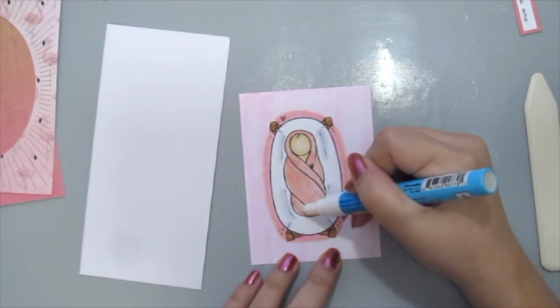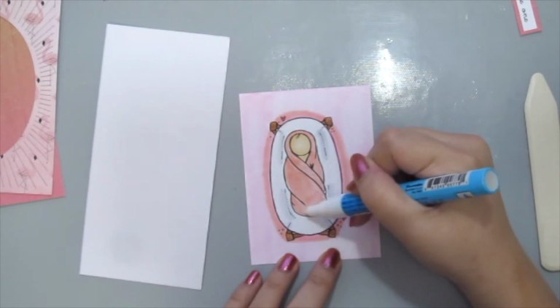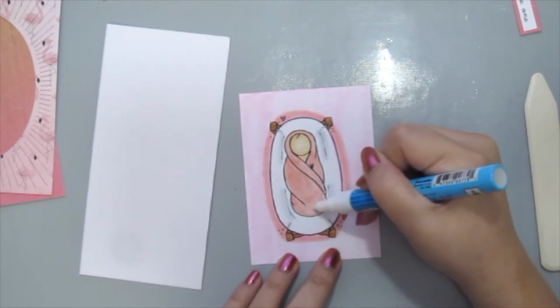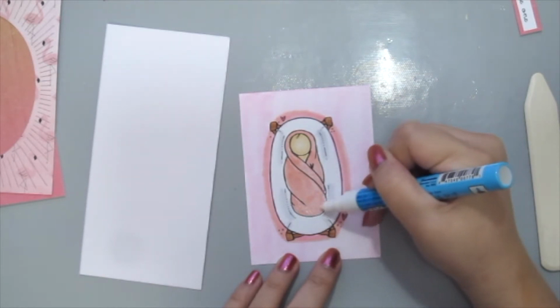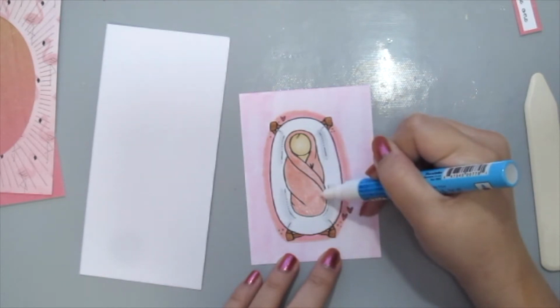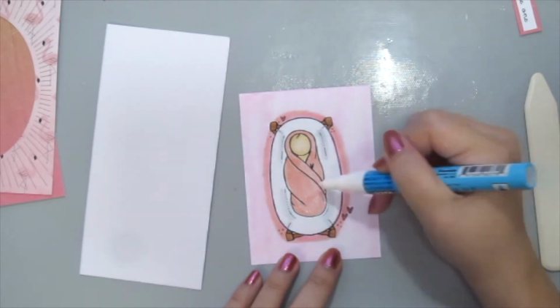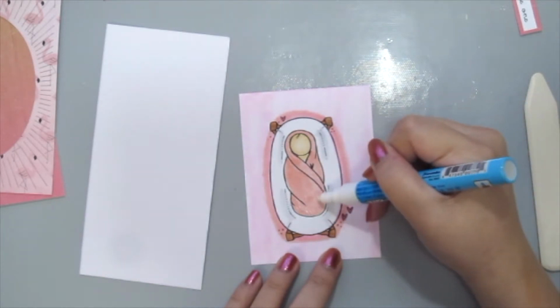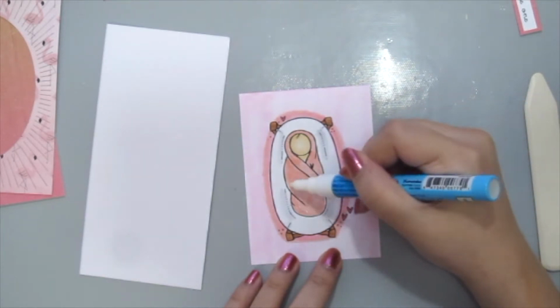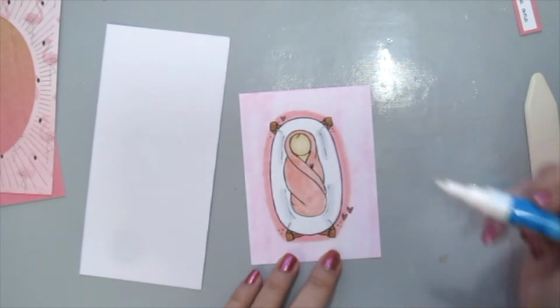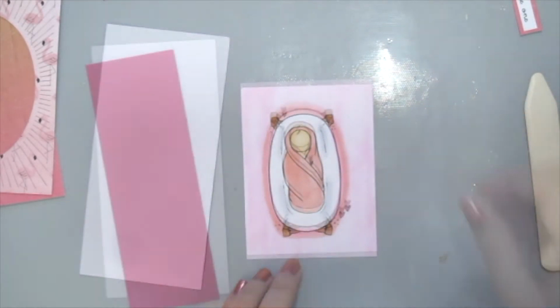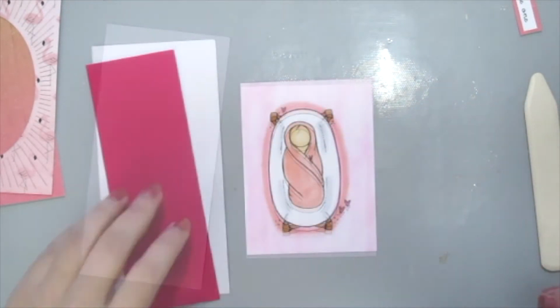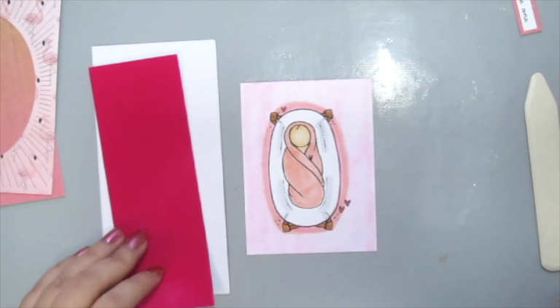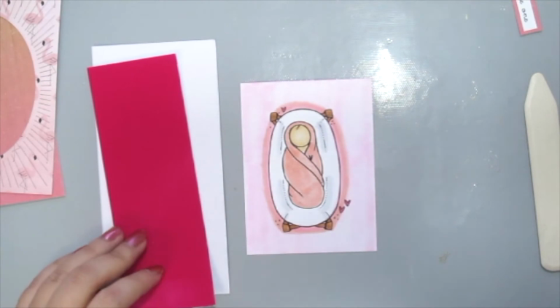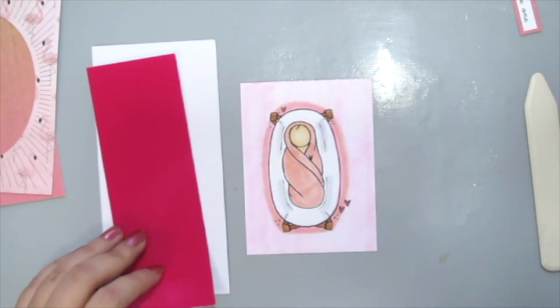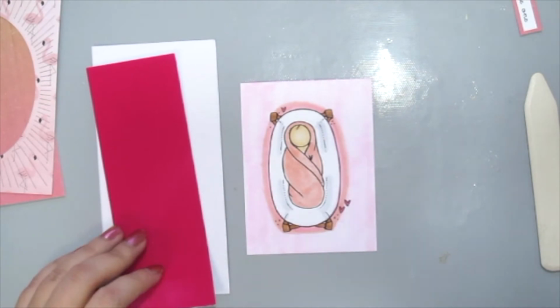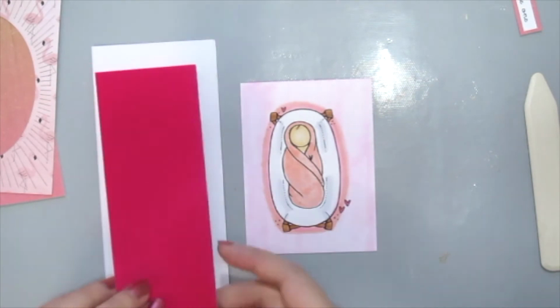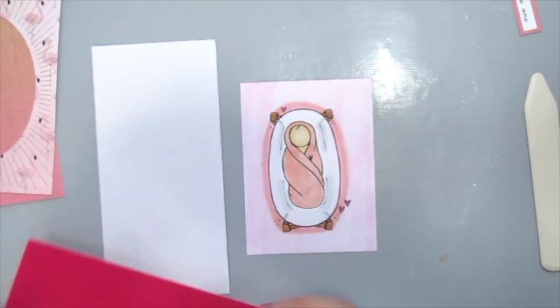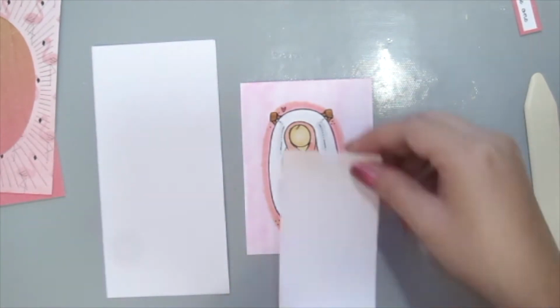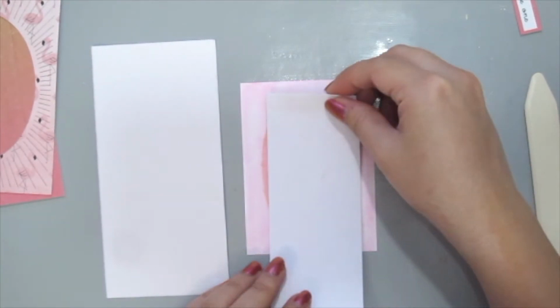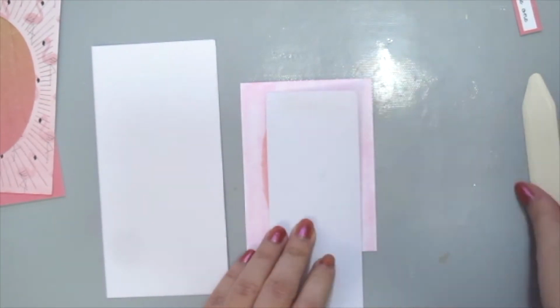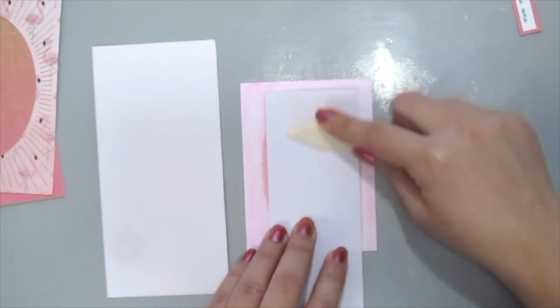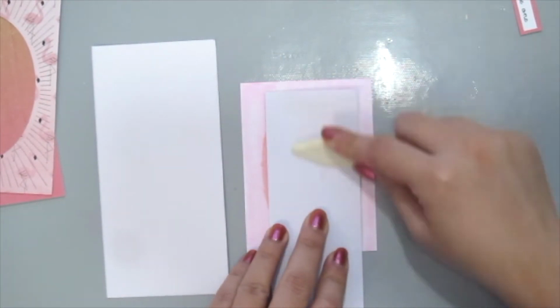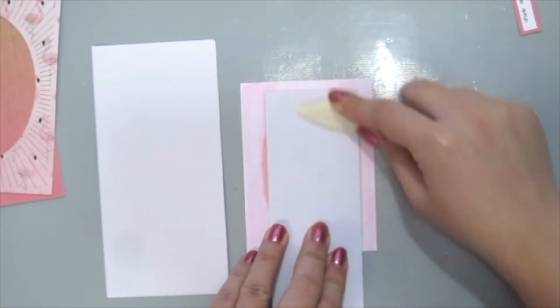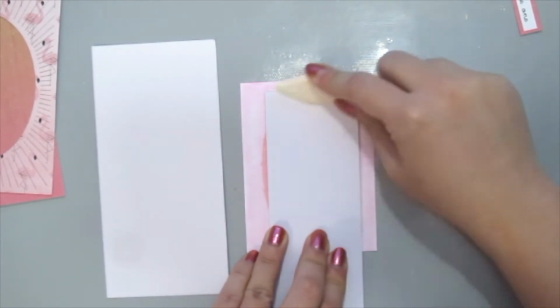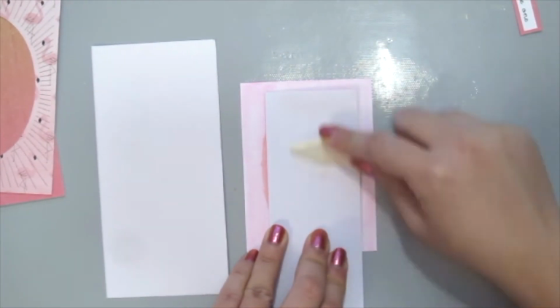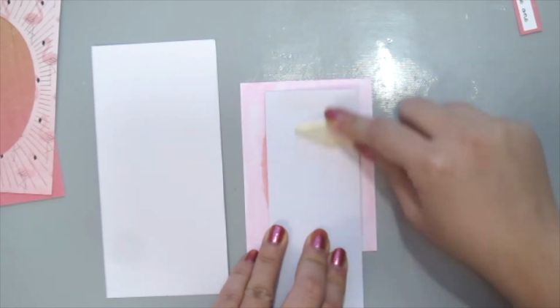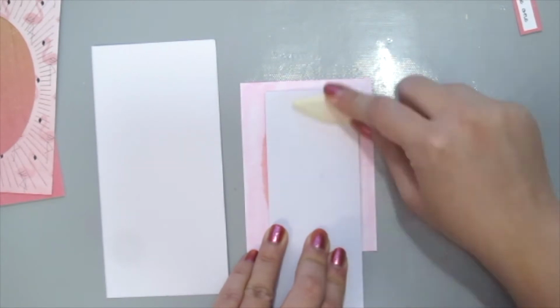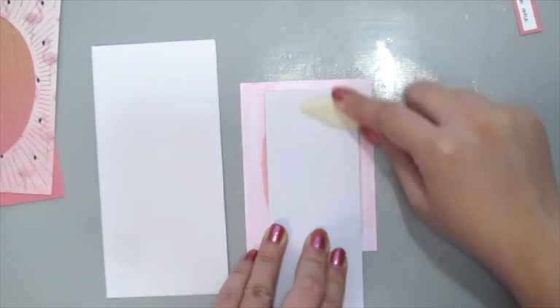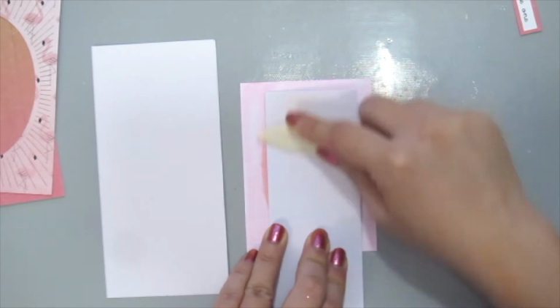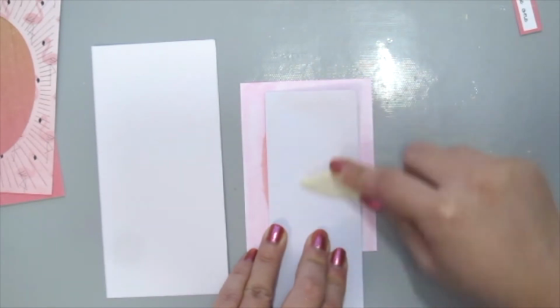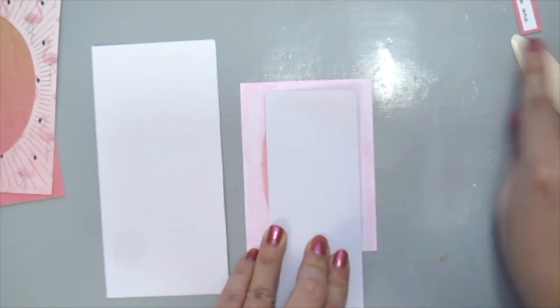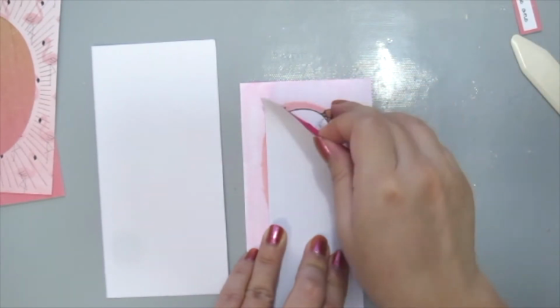Once you've got the glue all over the places that you want, it's time to grab your flock transfer sheet — pretty side down. Then grab your bone folder and give it a nice good rub.